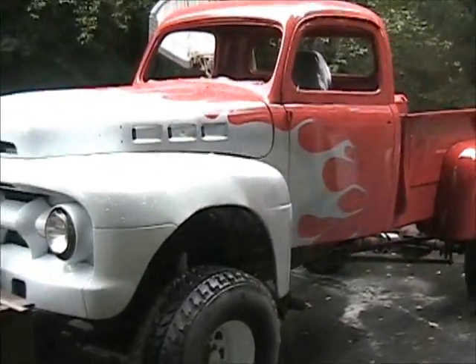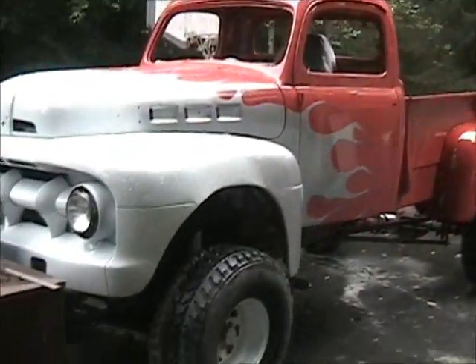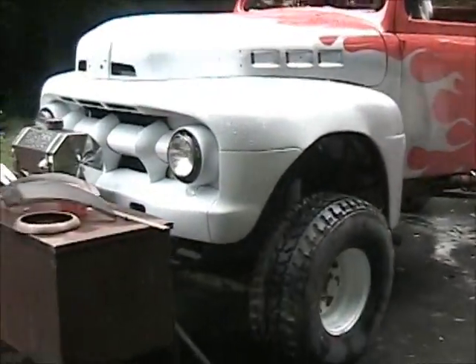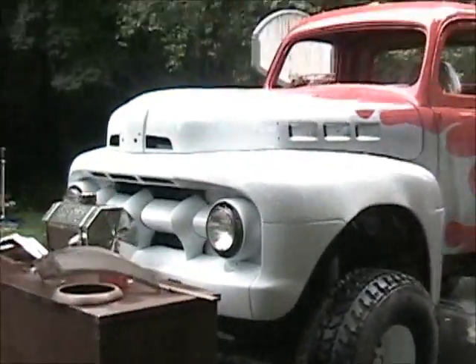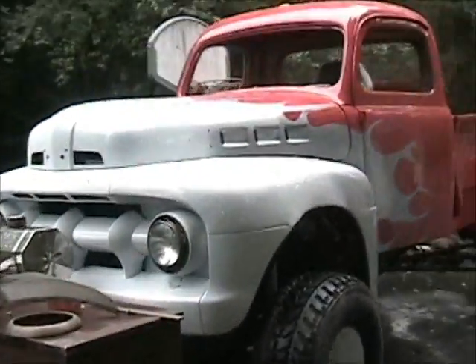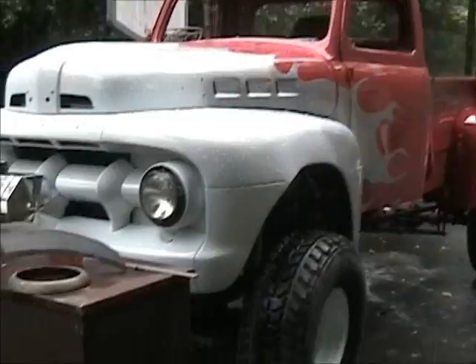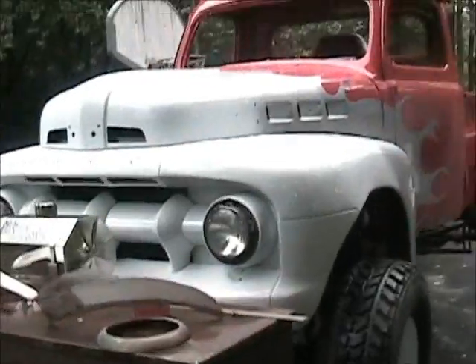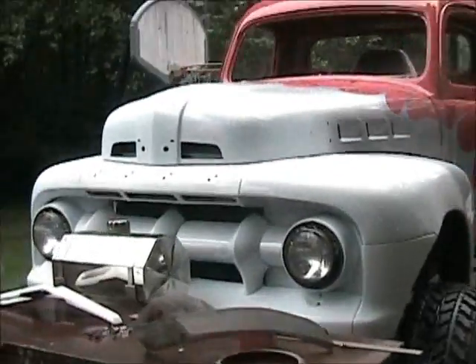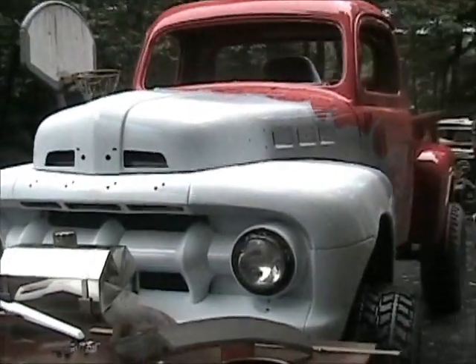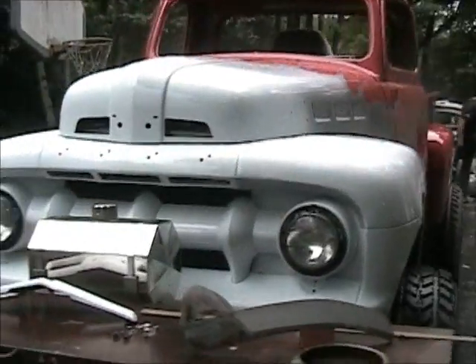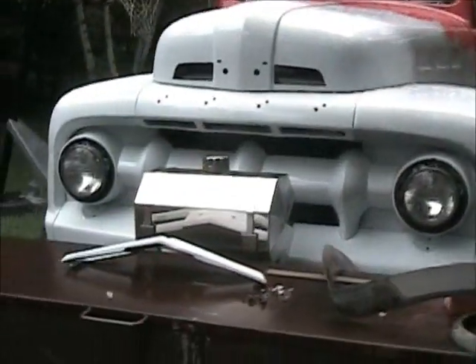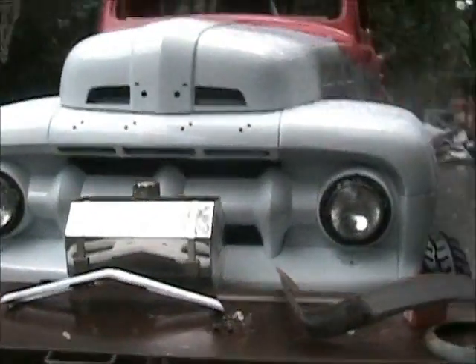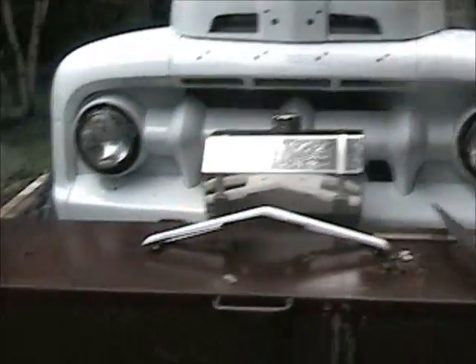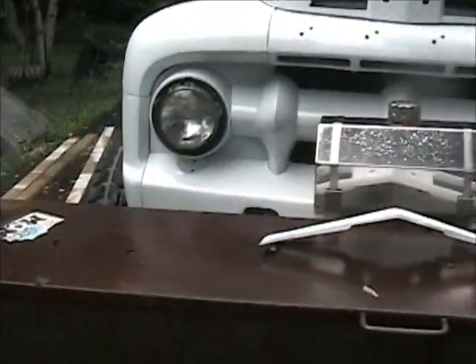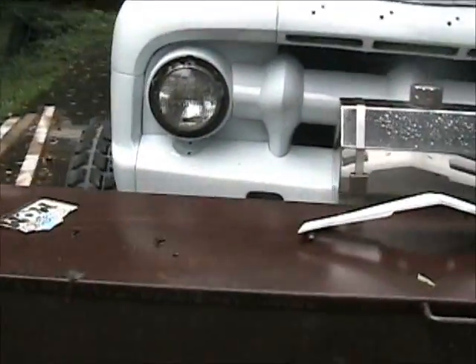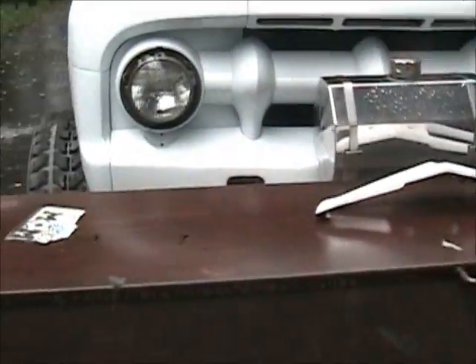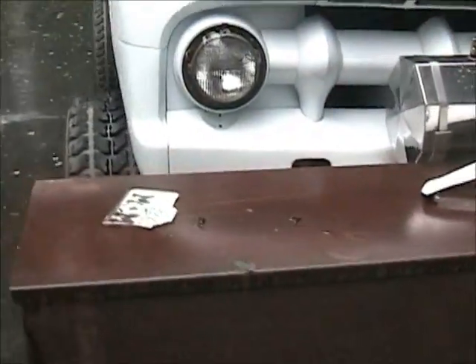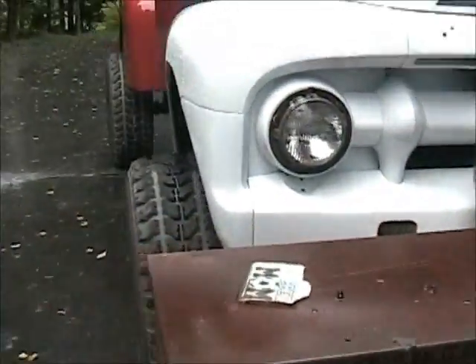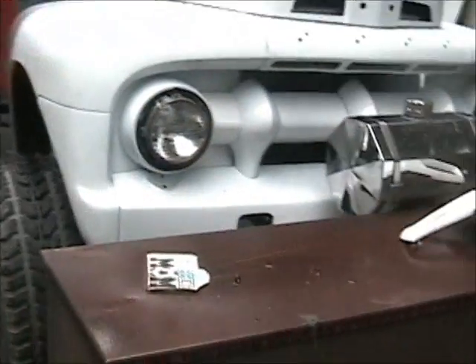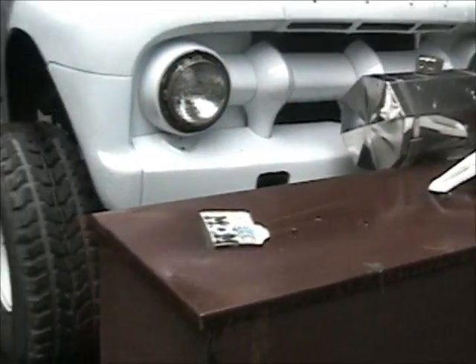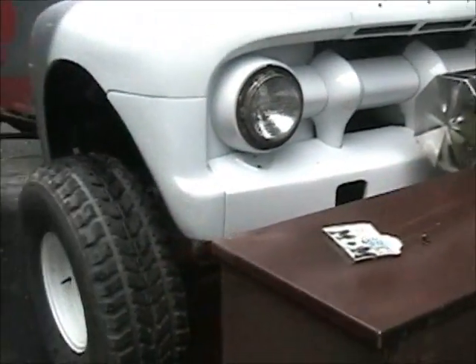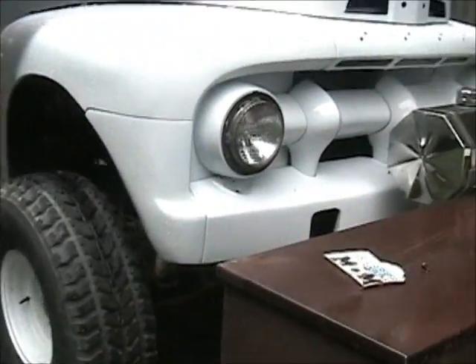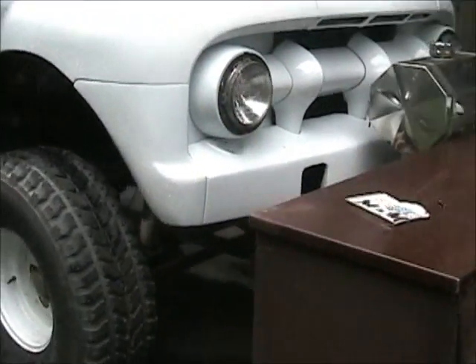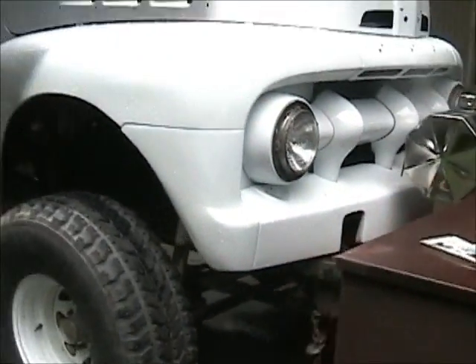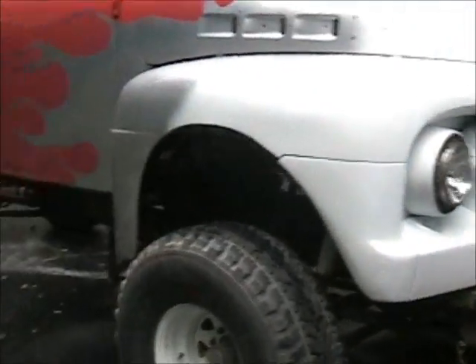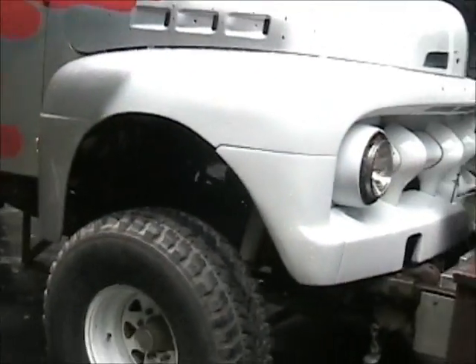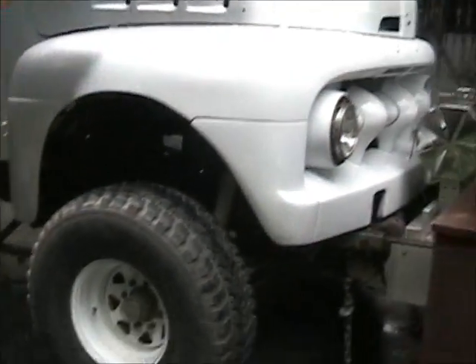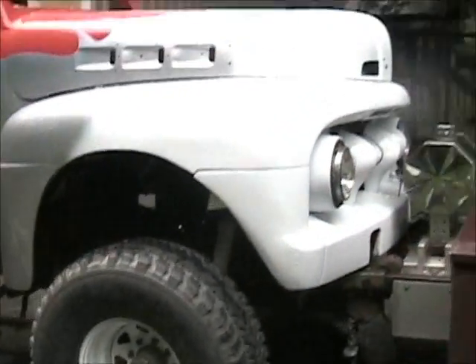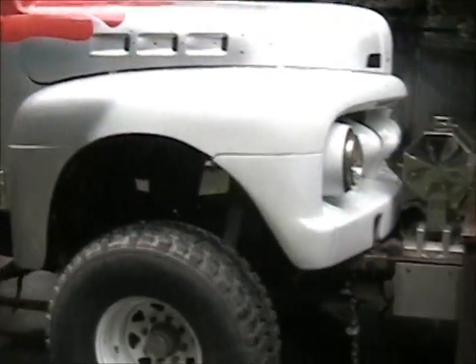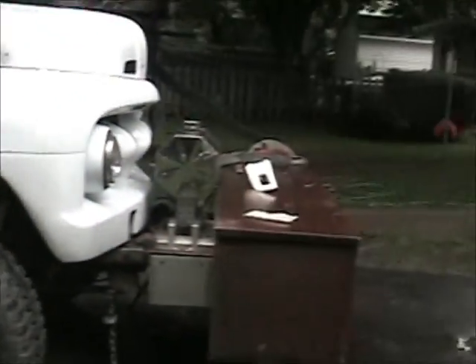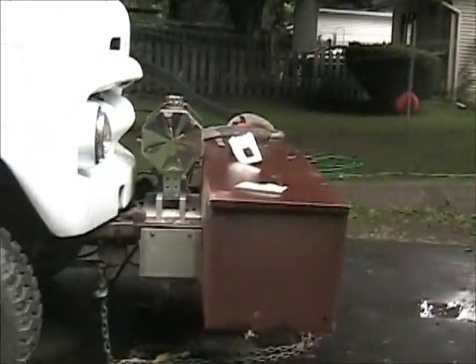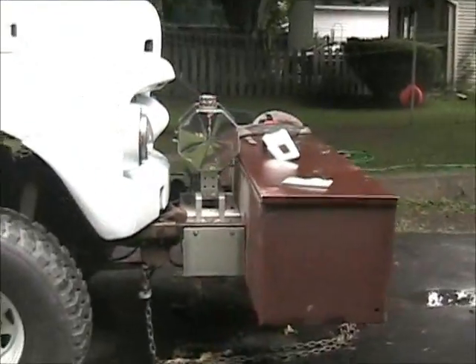I'd love to build this in scale — that's why I wanted to get some pictures of it. I've got a lot of still pictures, so I'll add them in there too, like right after we painted it.